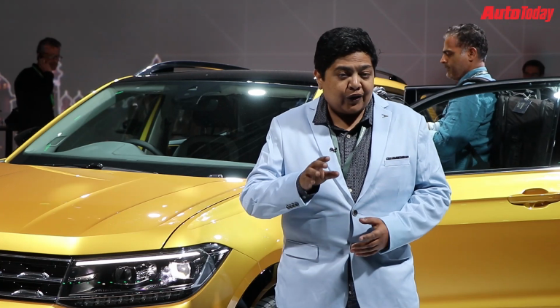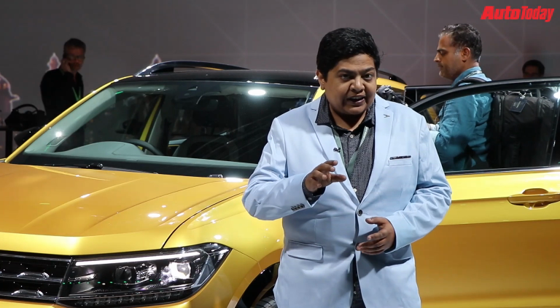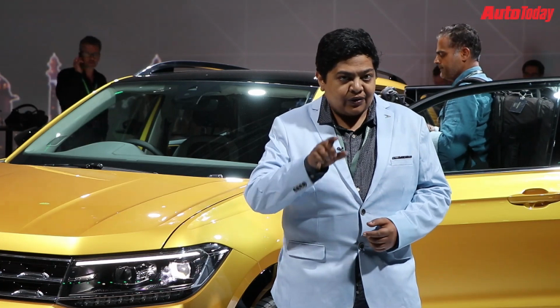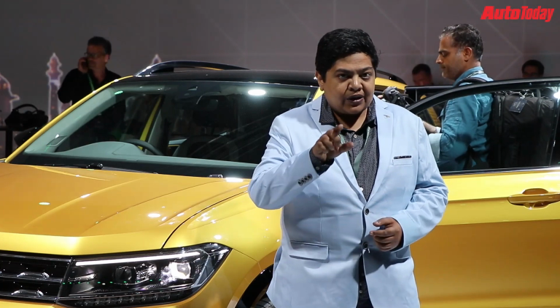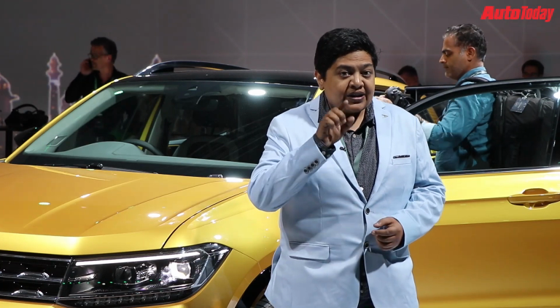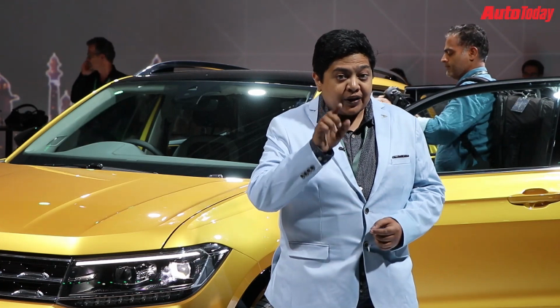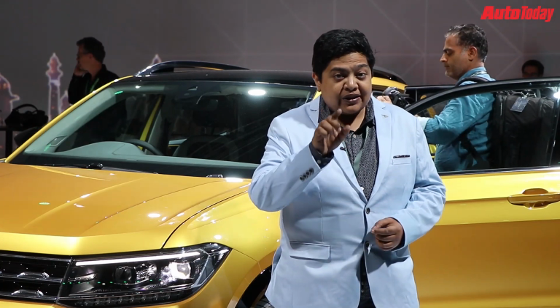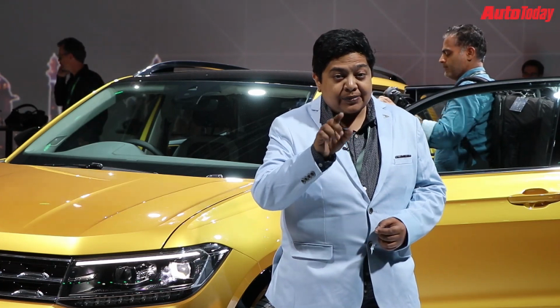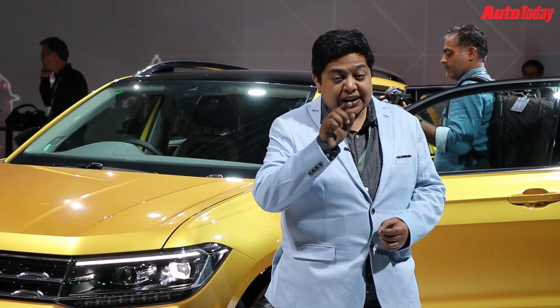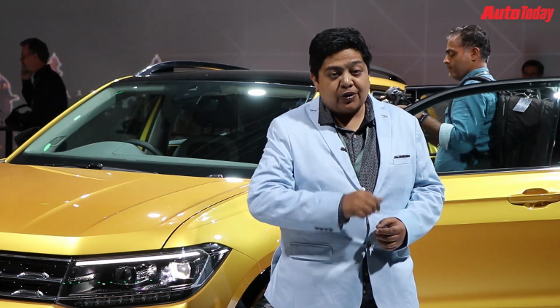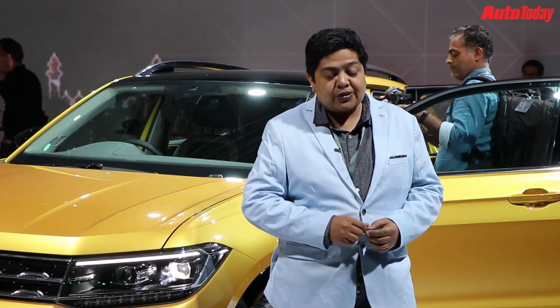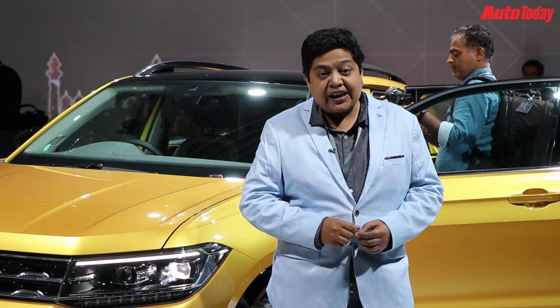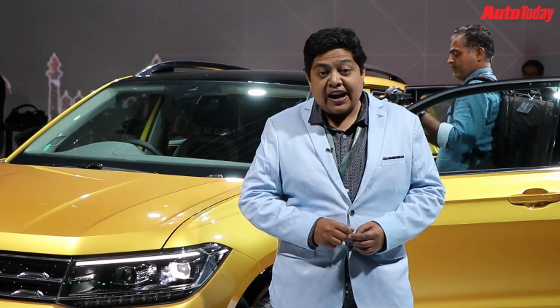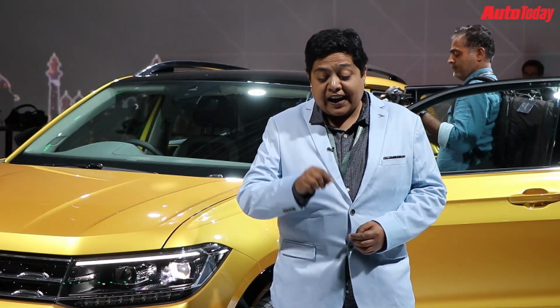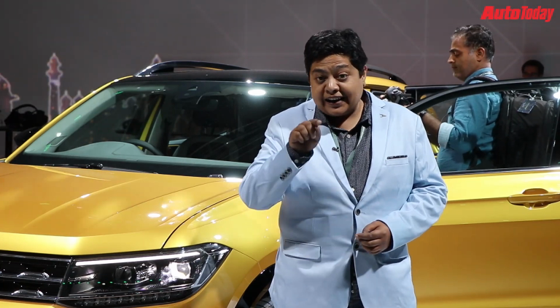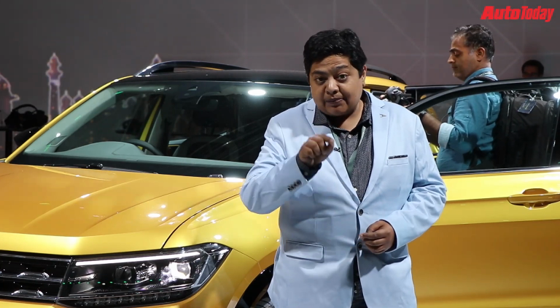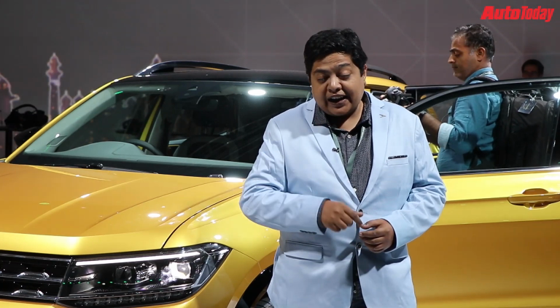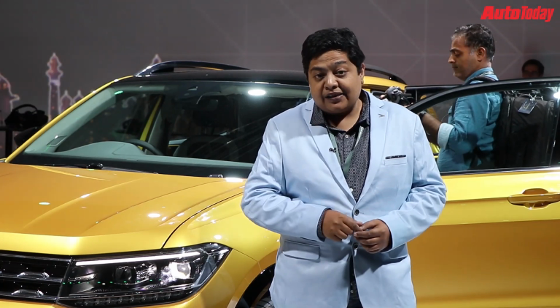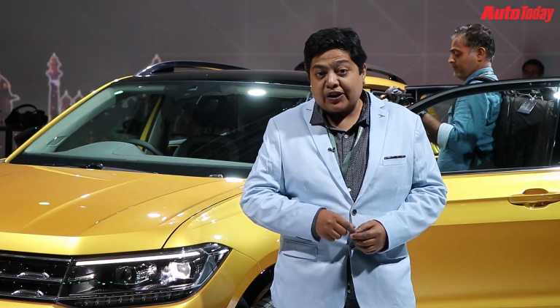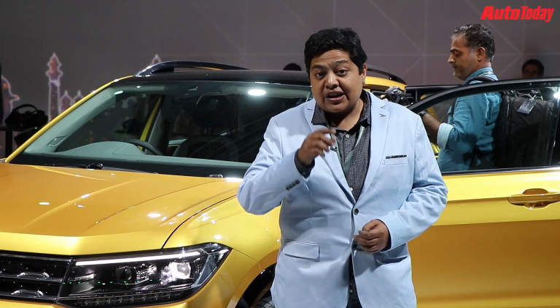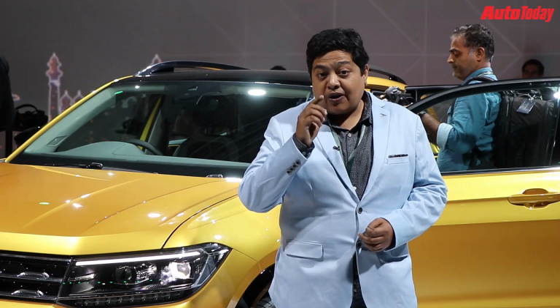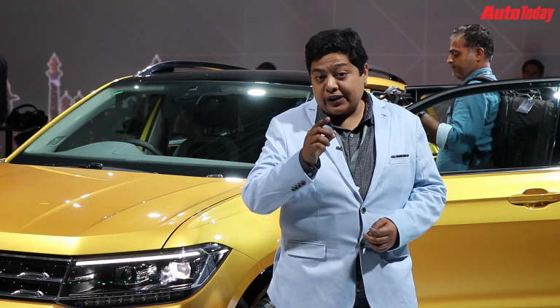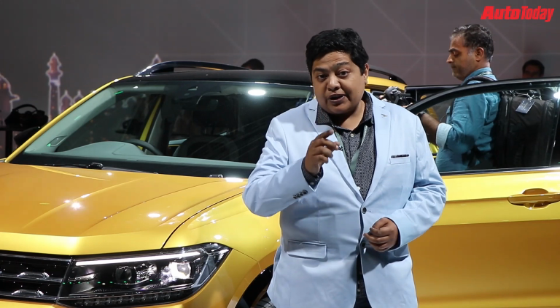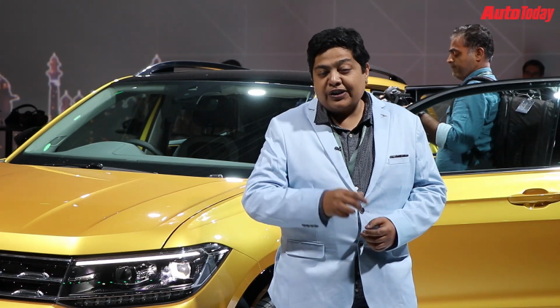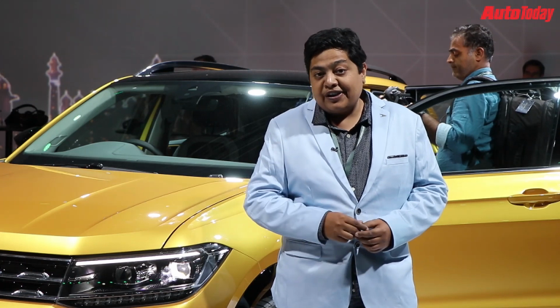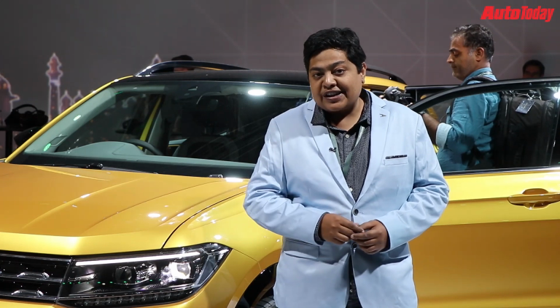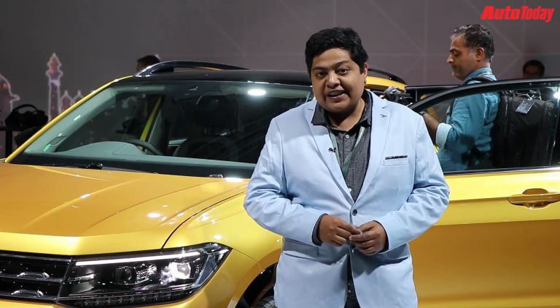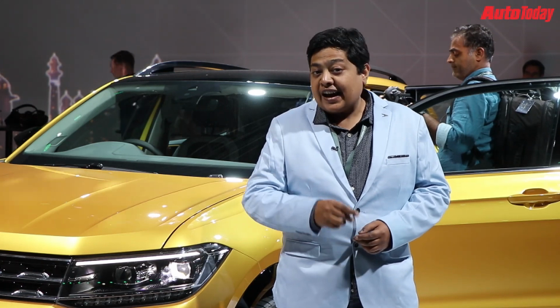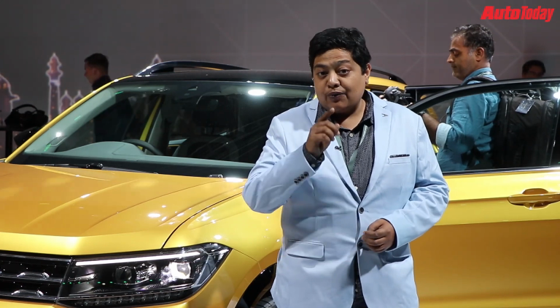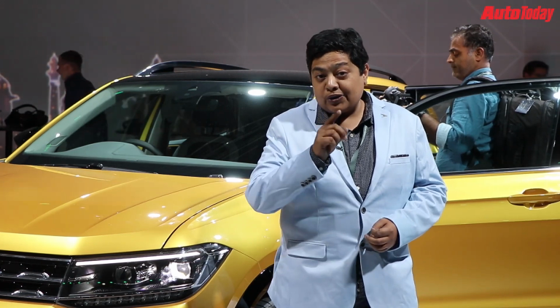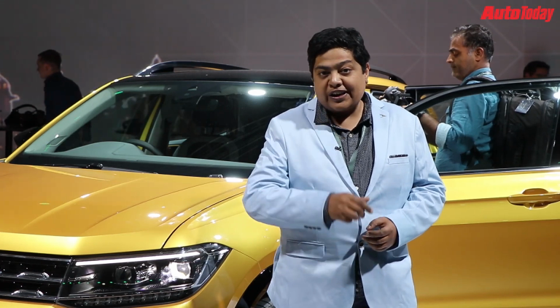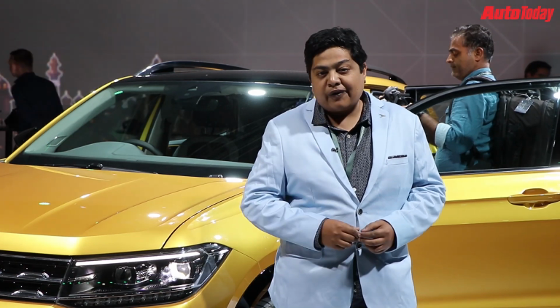Before that, do not forget to subscribe to Auto Today and hit that bell icon, because Auto Expo is going to be interesting and you want to stay notified.